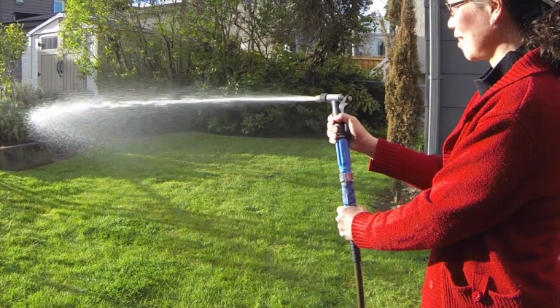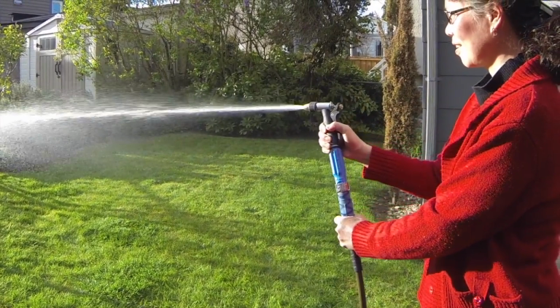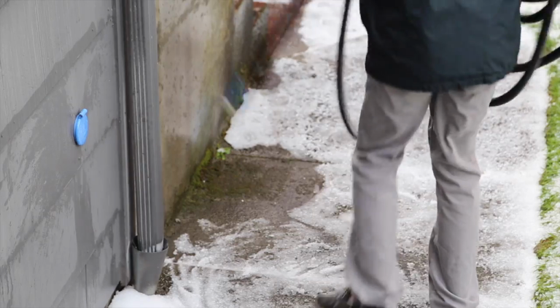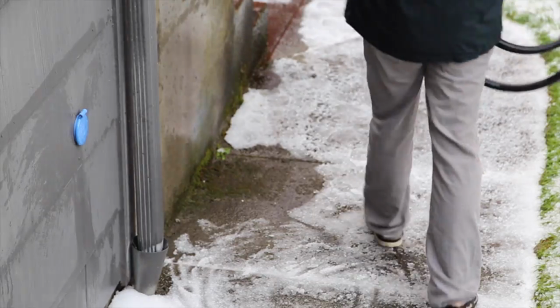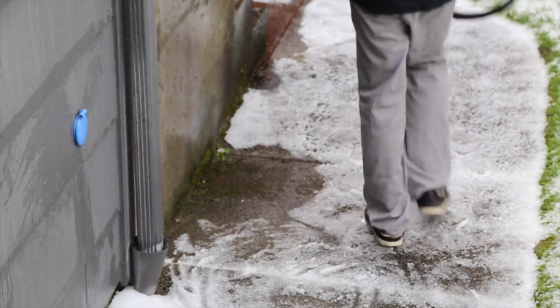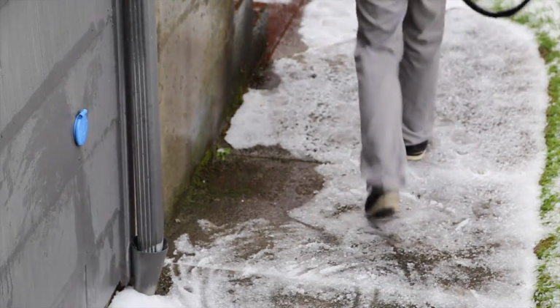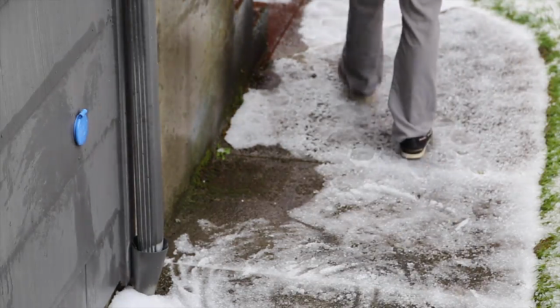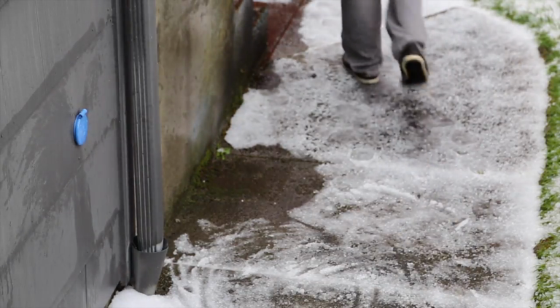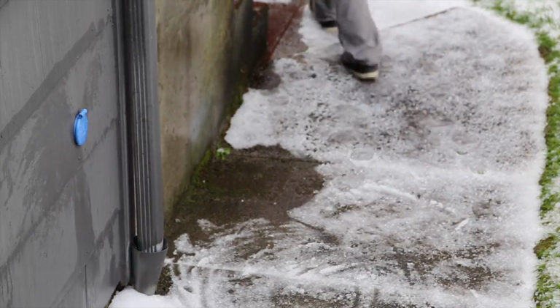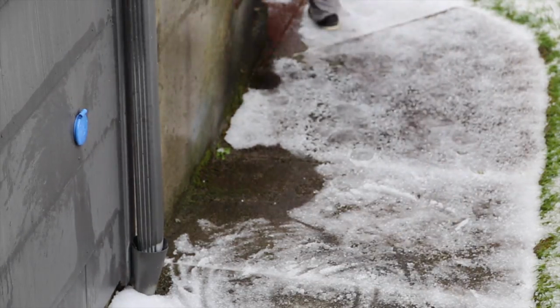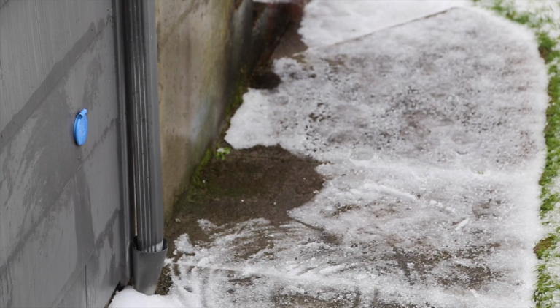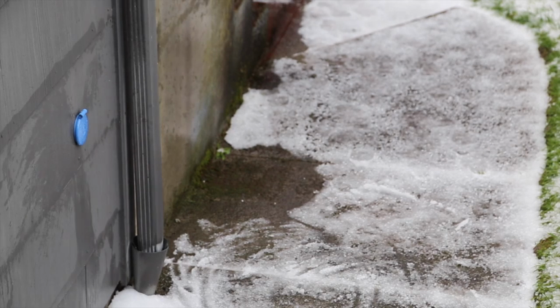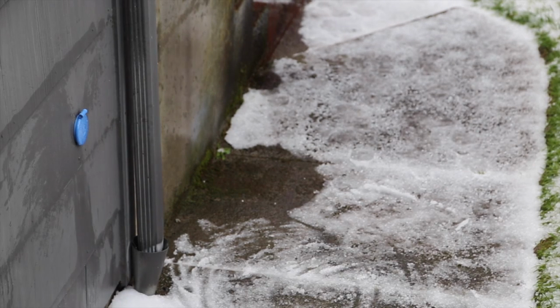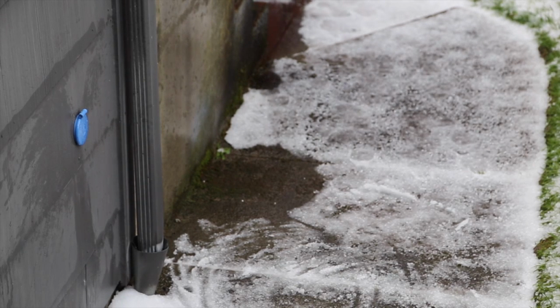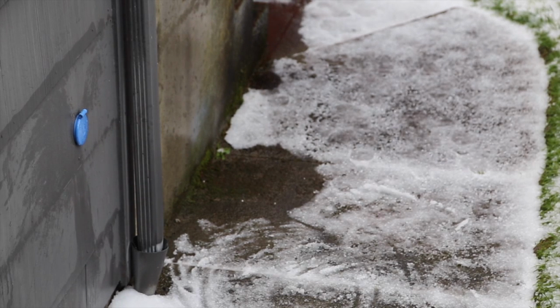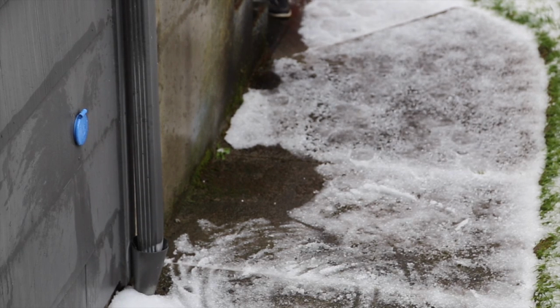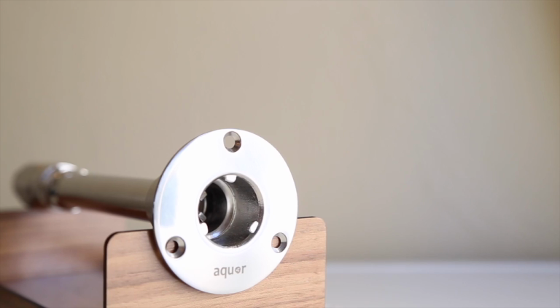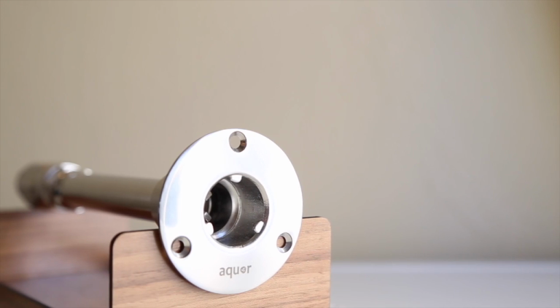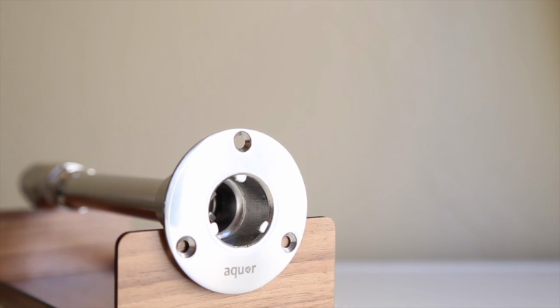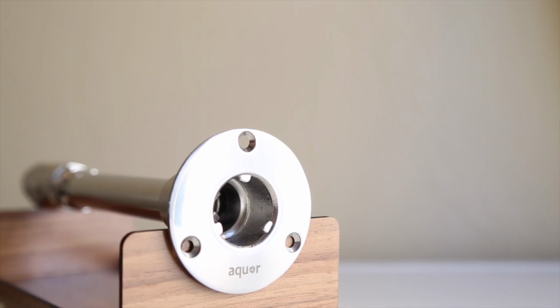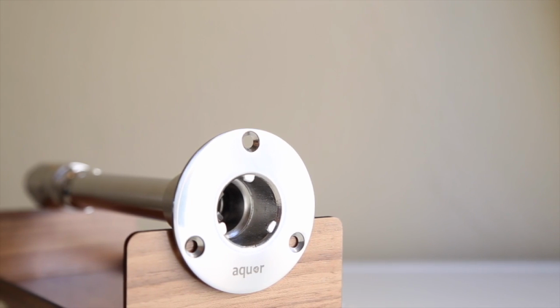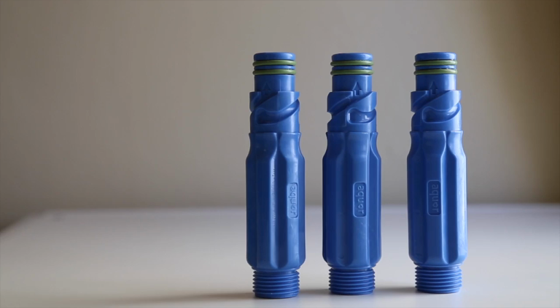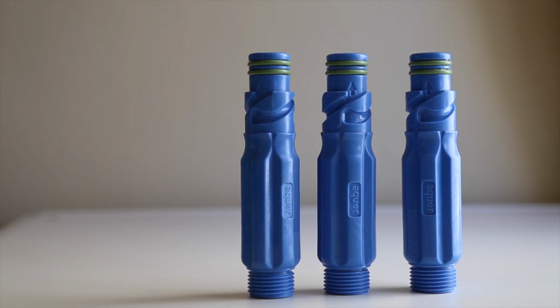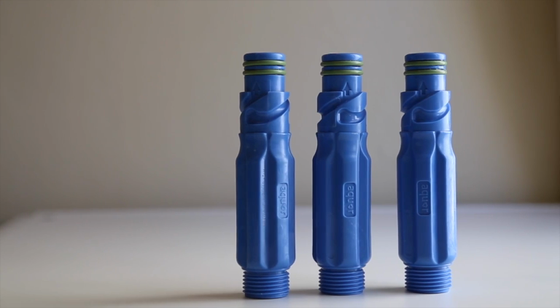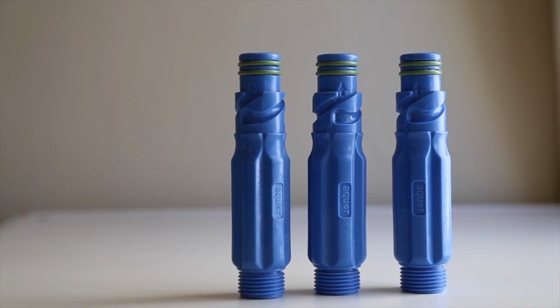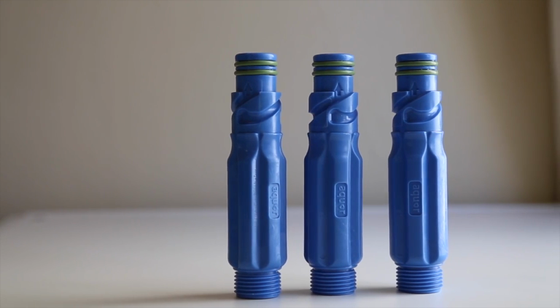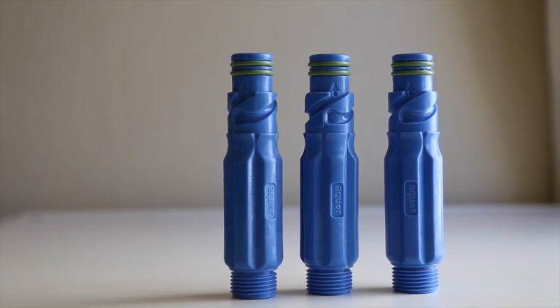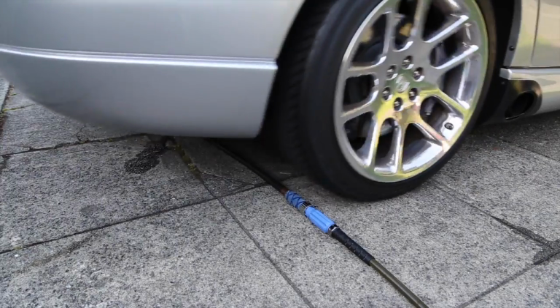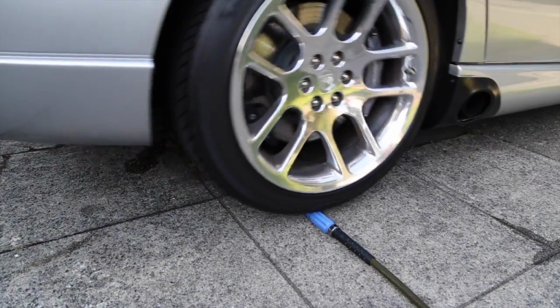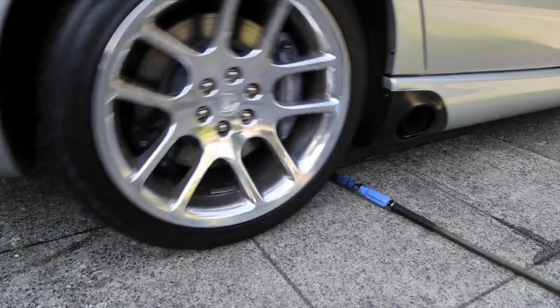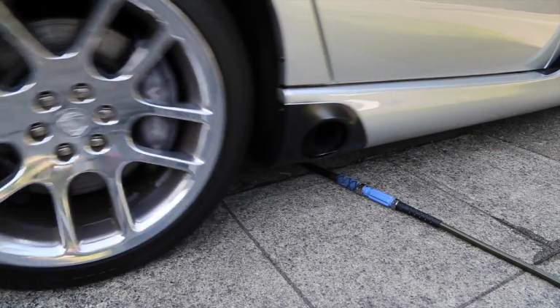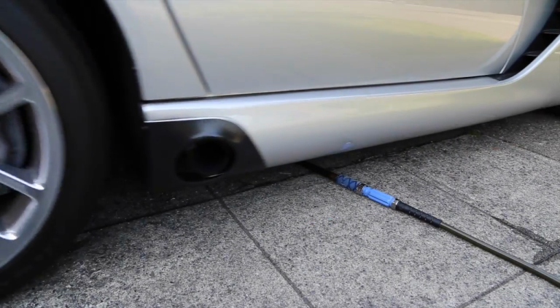When you're done, just untwist and go. Water automatically stops and the hydrant is protected down to negative 30 degrees. Made from food grade stainless steel and heavy duty Dupont Delrin, Aukwar hydrants are durable and built to last.